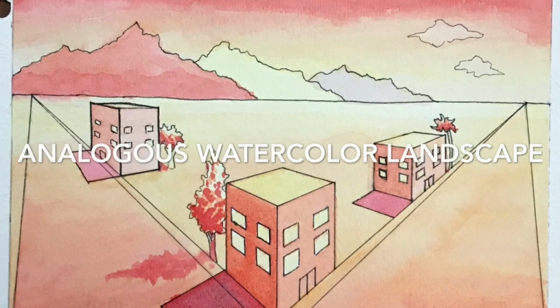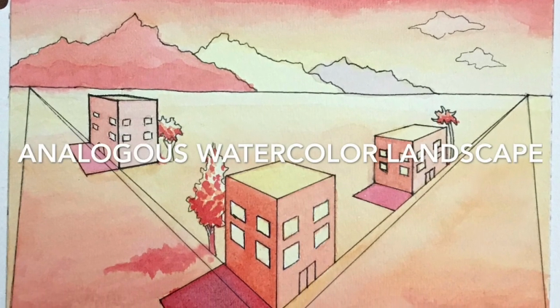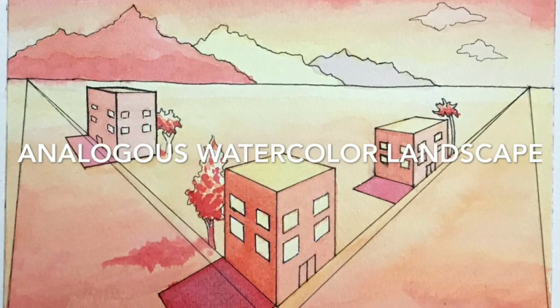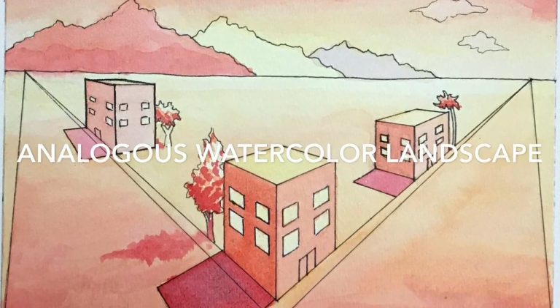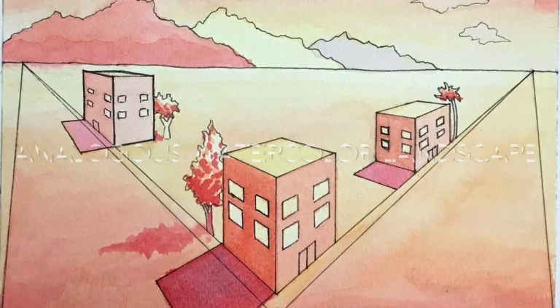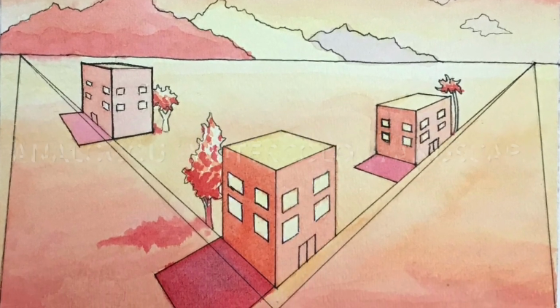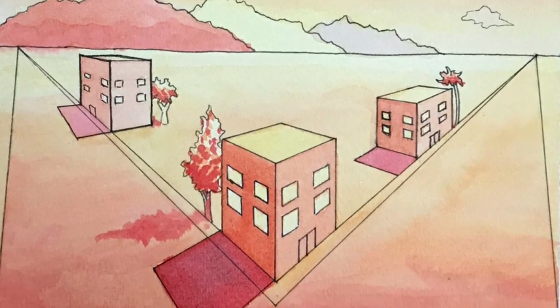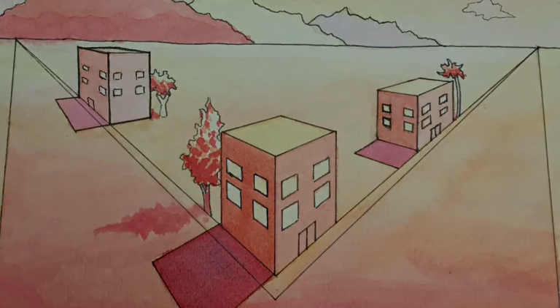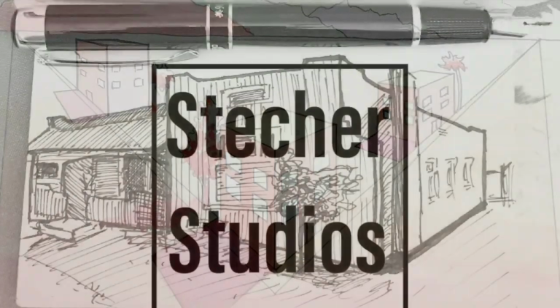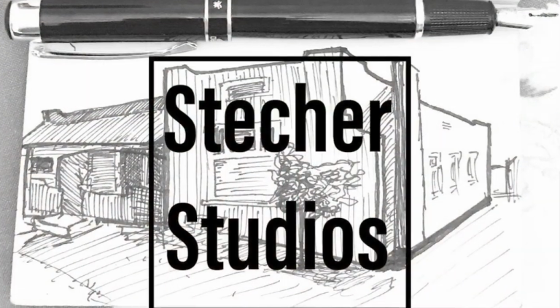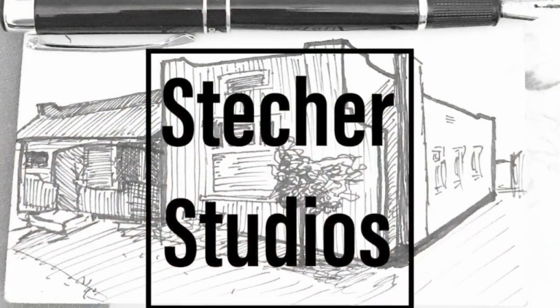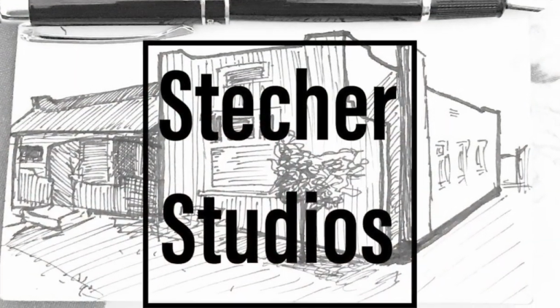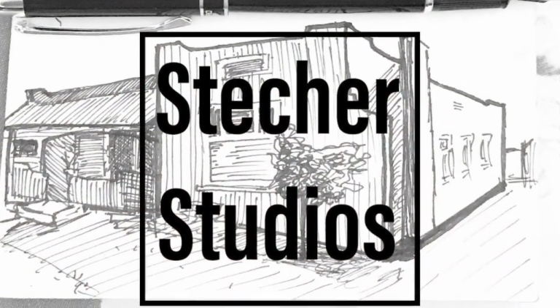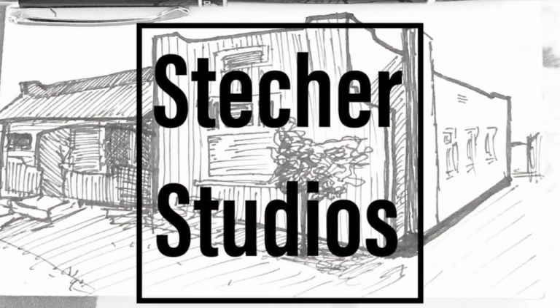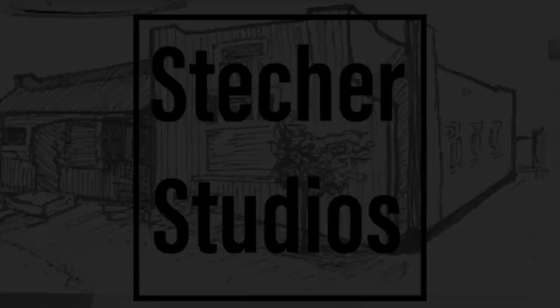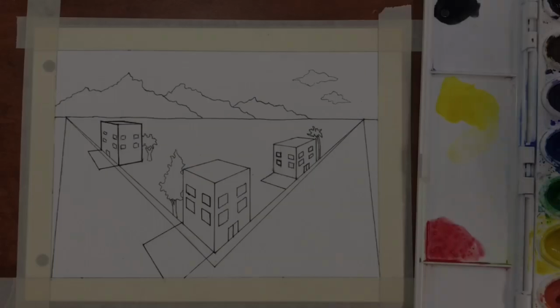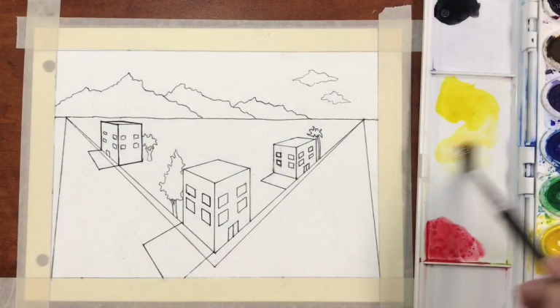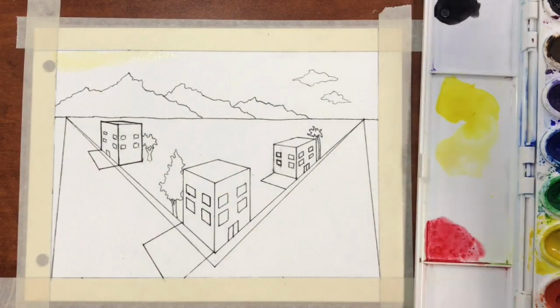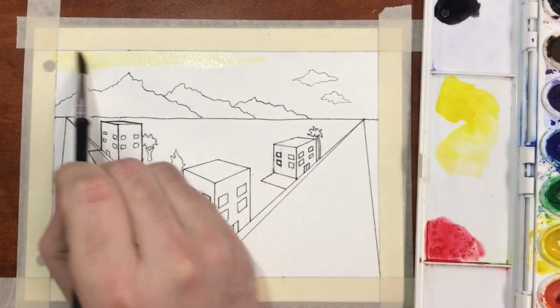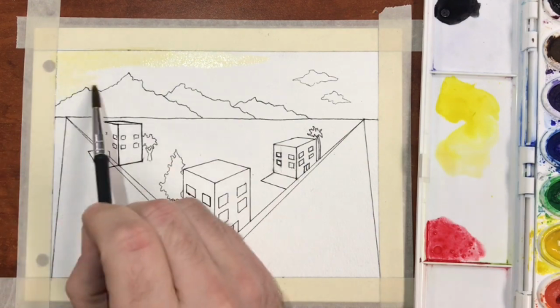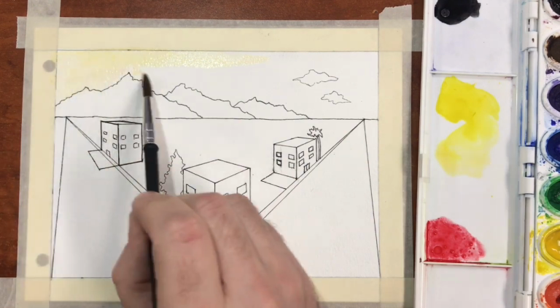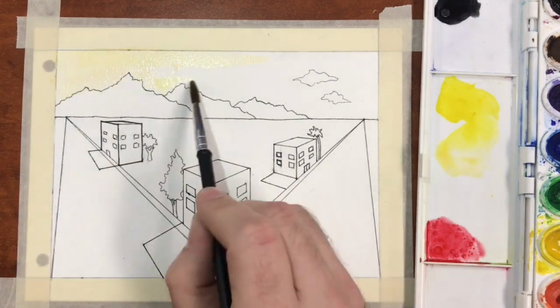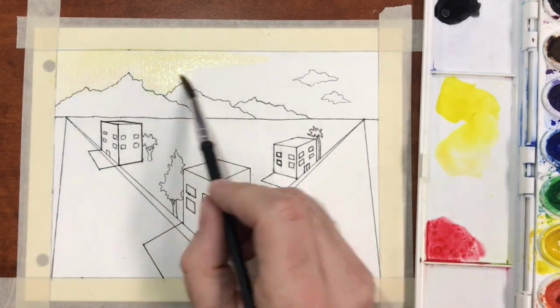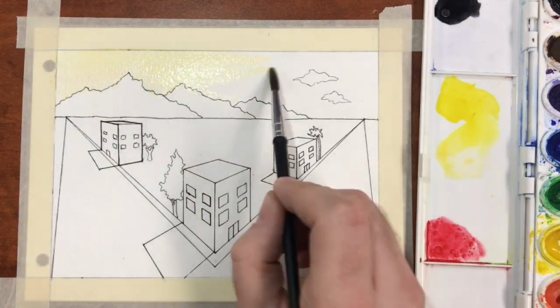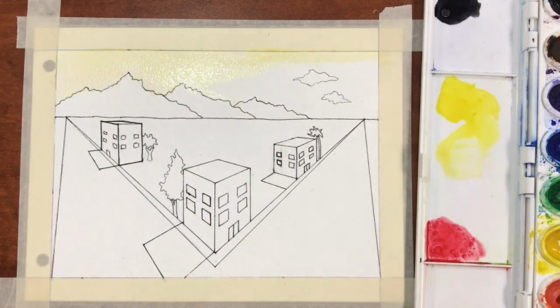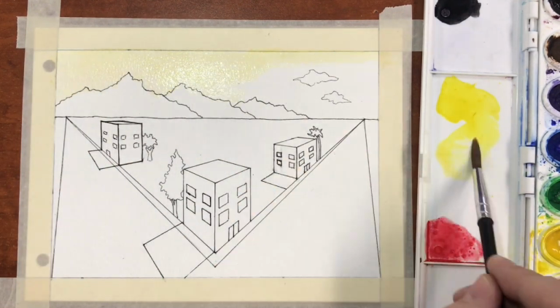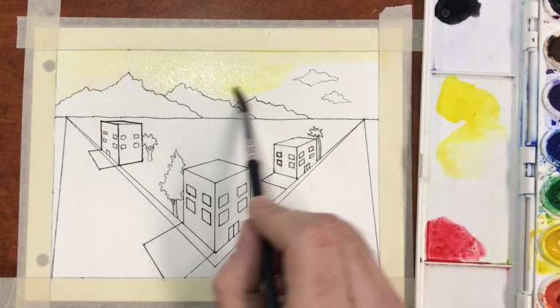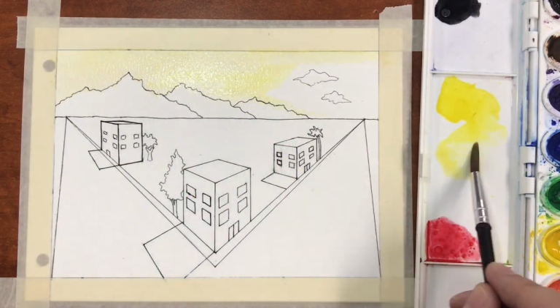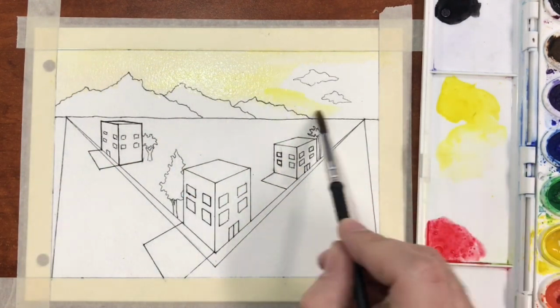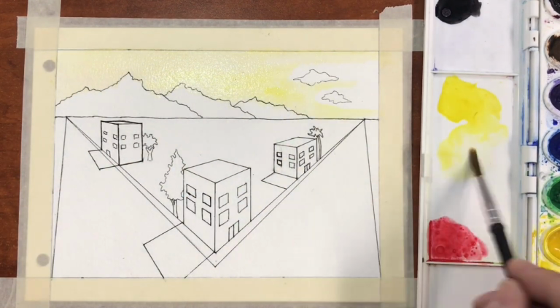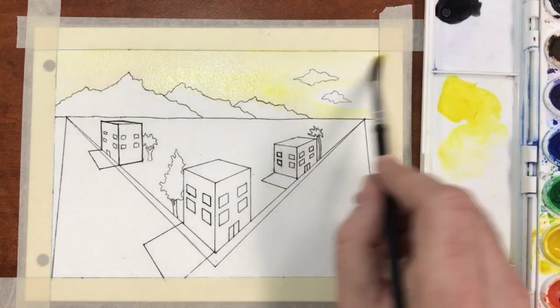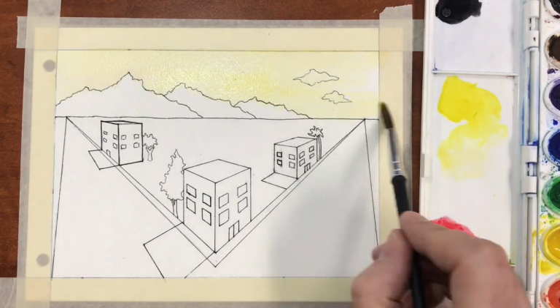Welcome back to another edition of Stecker Studios. In this video I'll be demonstrating how to paint a landscape painting with watercolor using an analogous color scheme. The drawing we're using comes from an earlier session when we were learning about how to draw with two-point perspective.